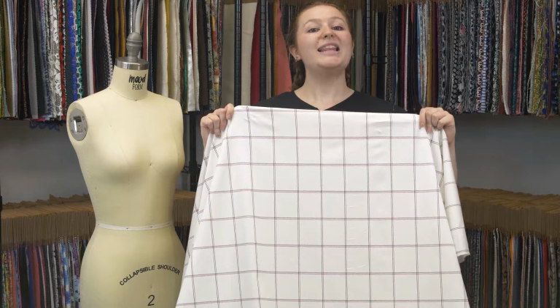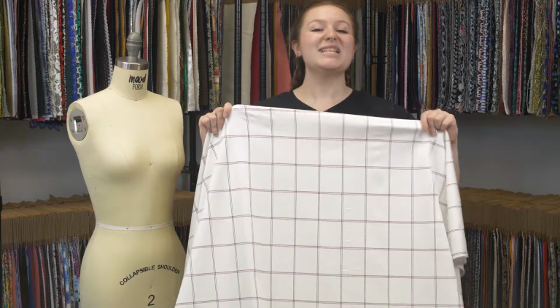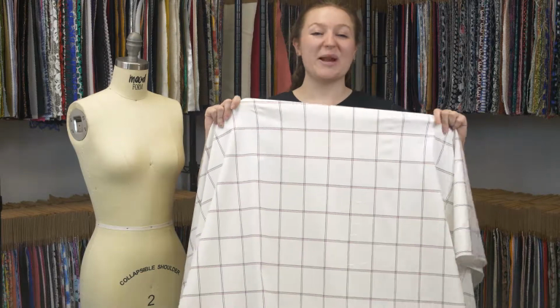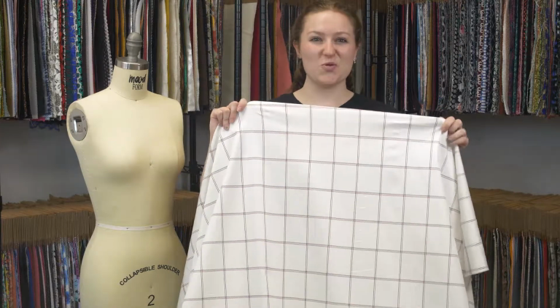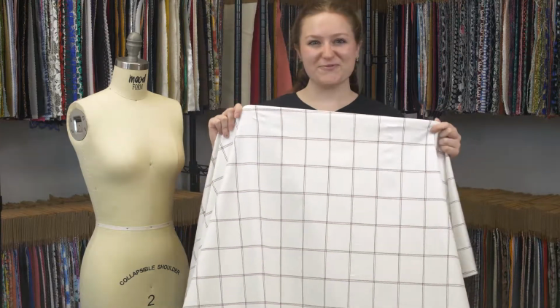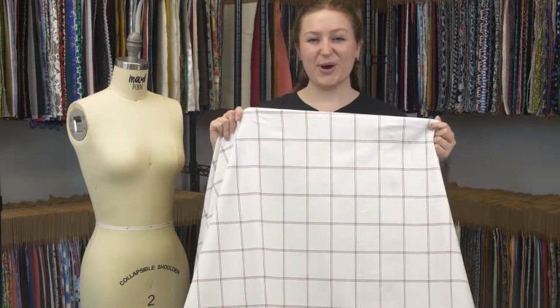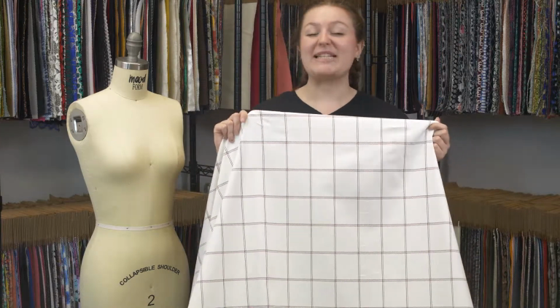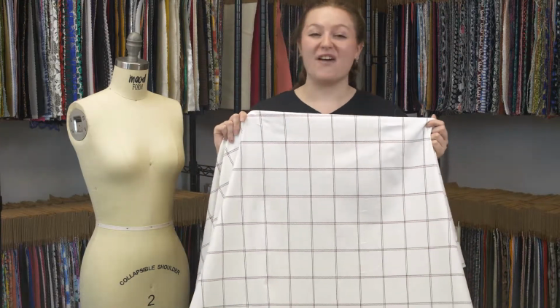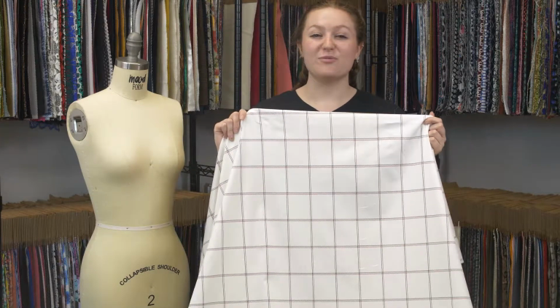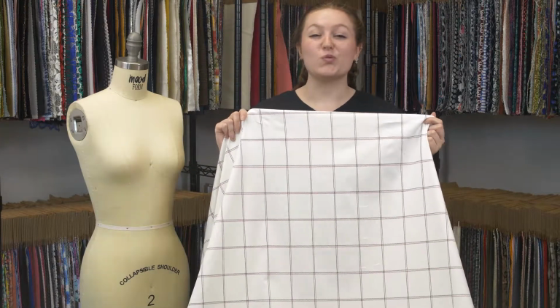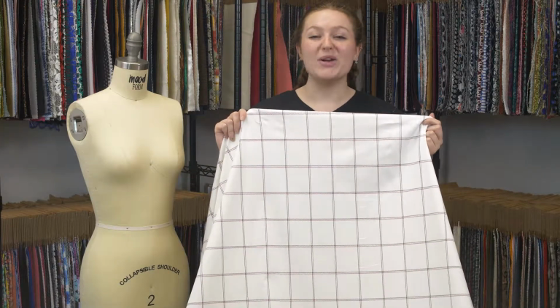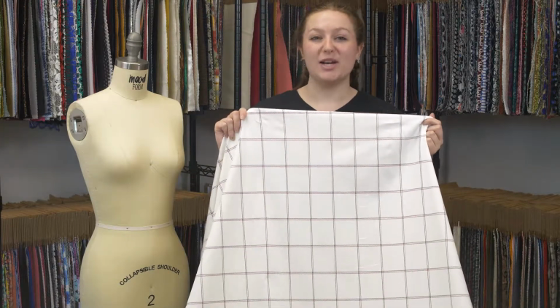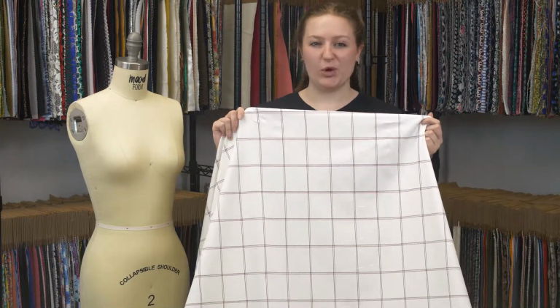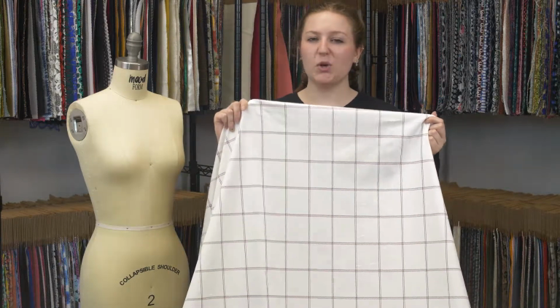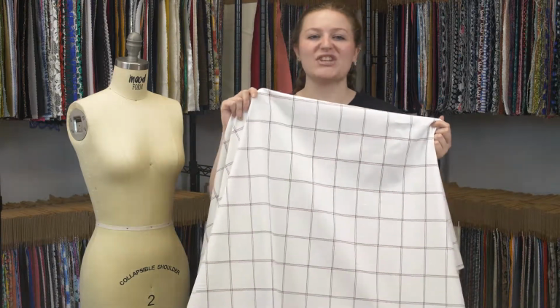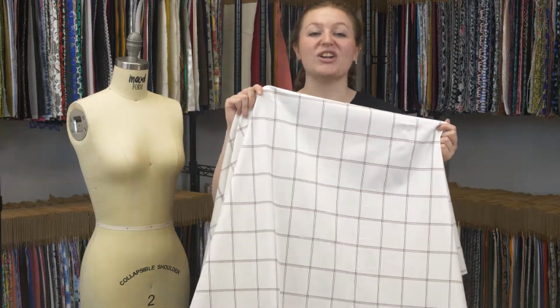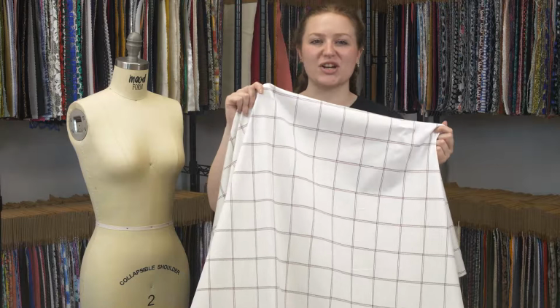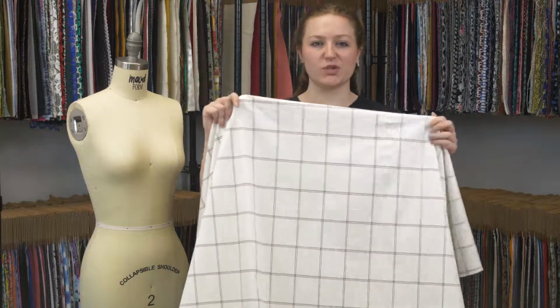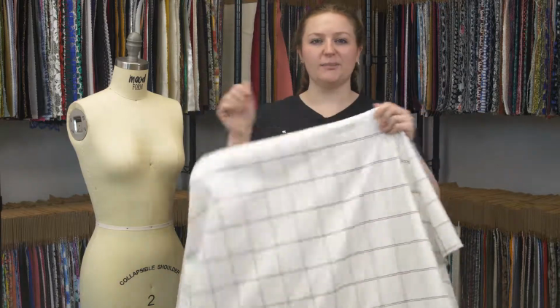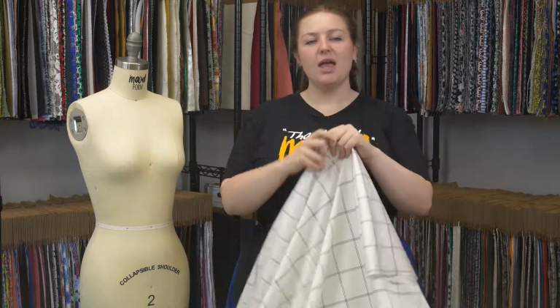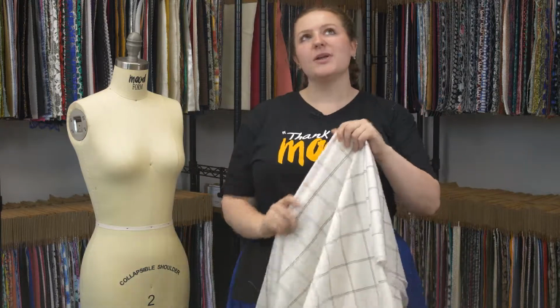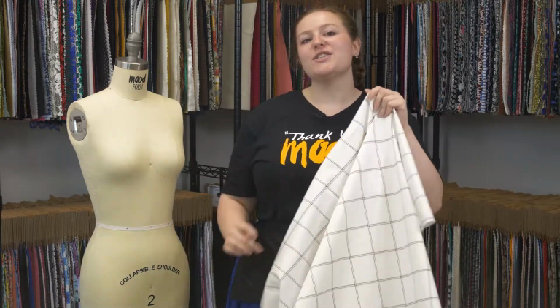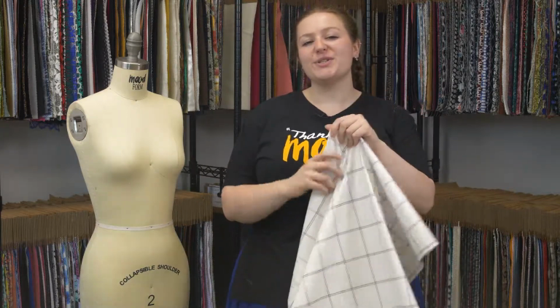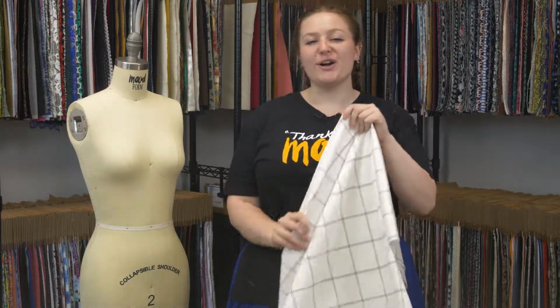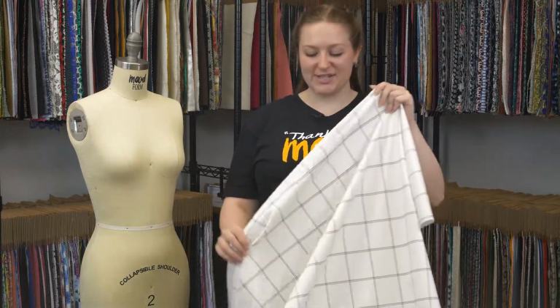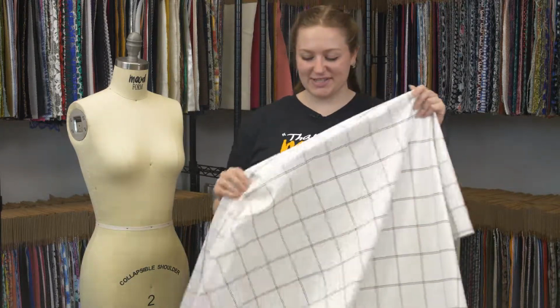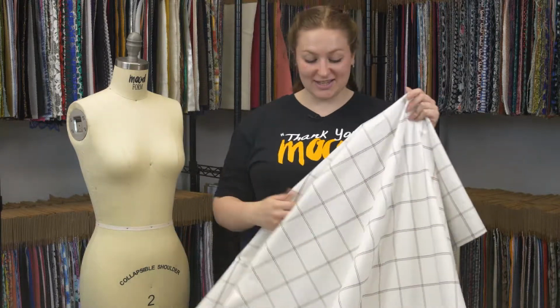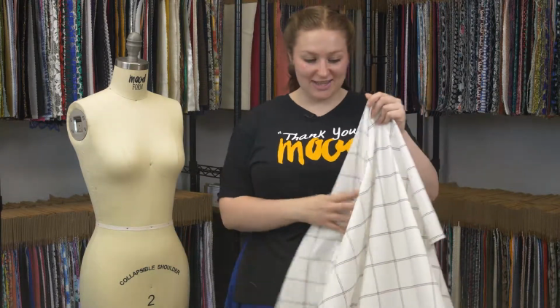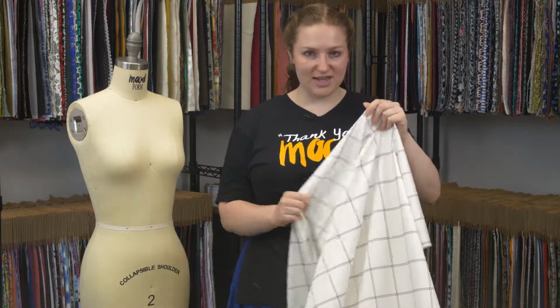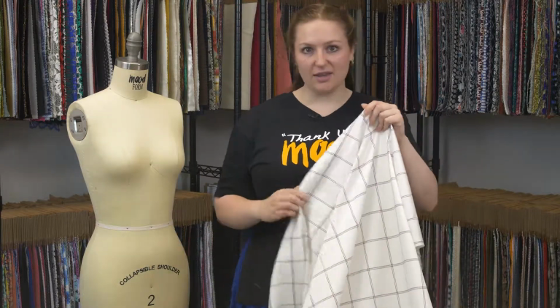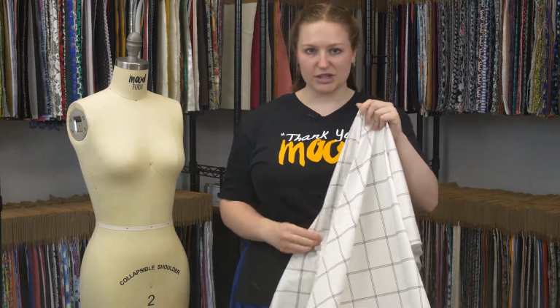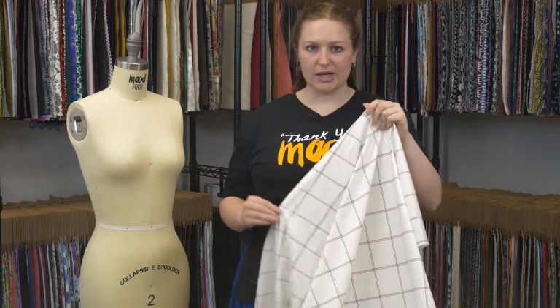This is product number 114175, Mood's White Red Blue Windowpane Shackered Stretch Cotton Twill. This product is so soft, very silken, it's lovely — I love a good twill.